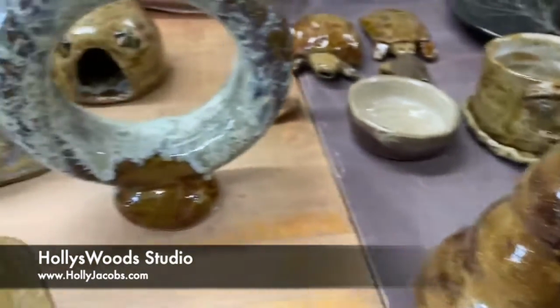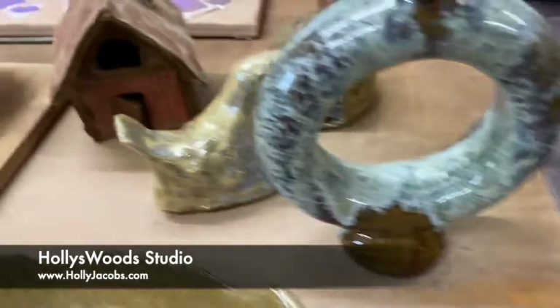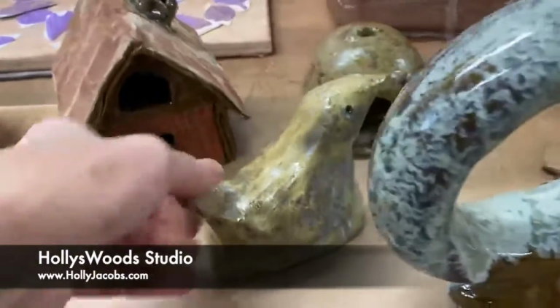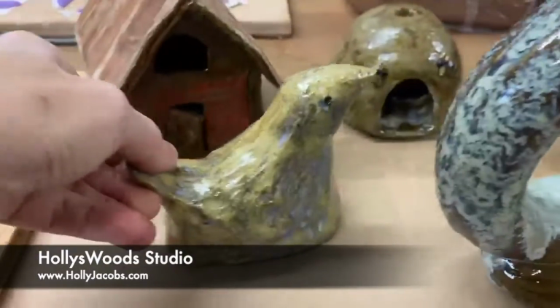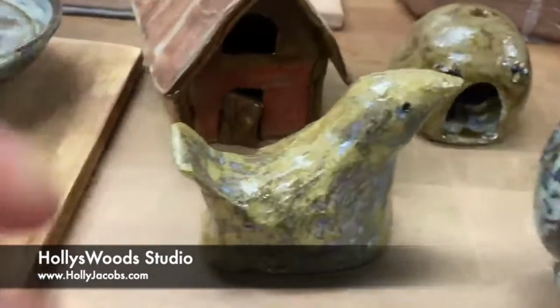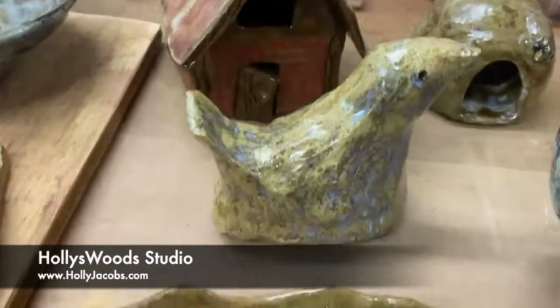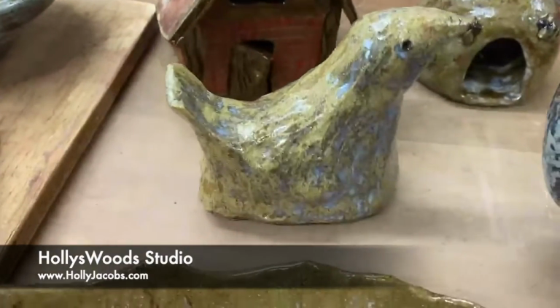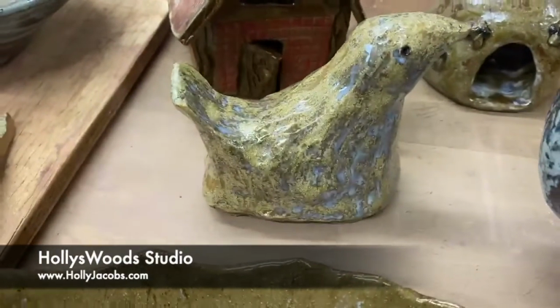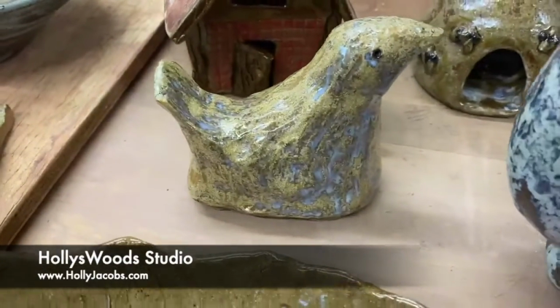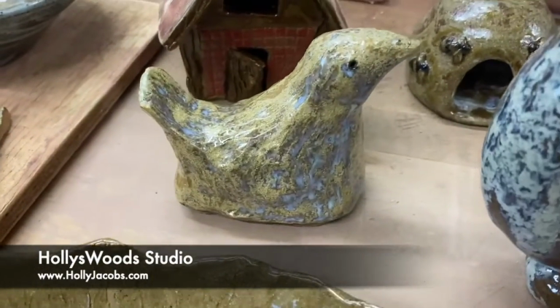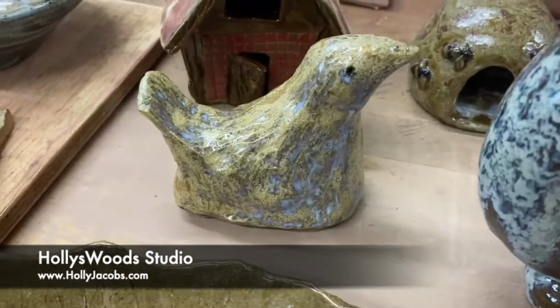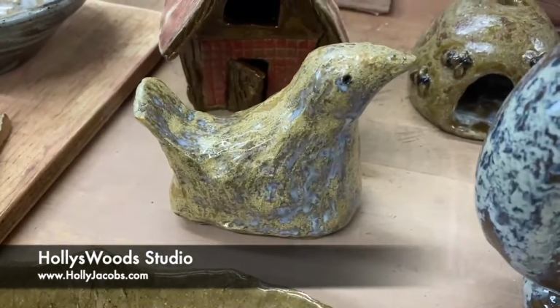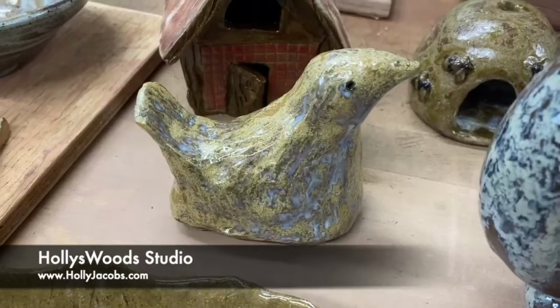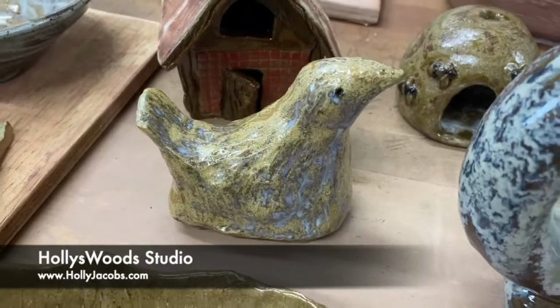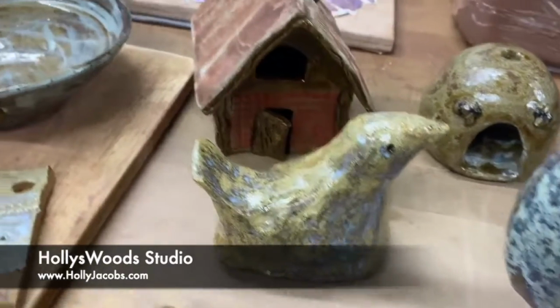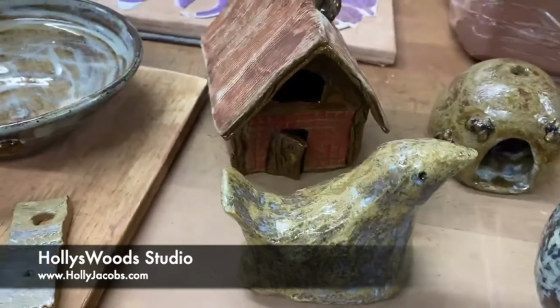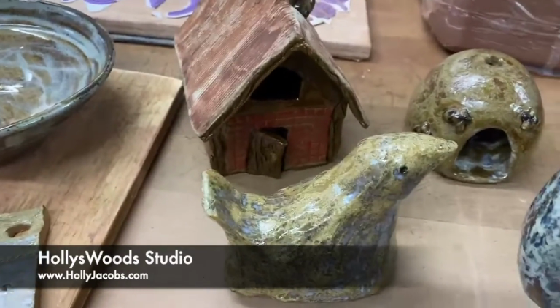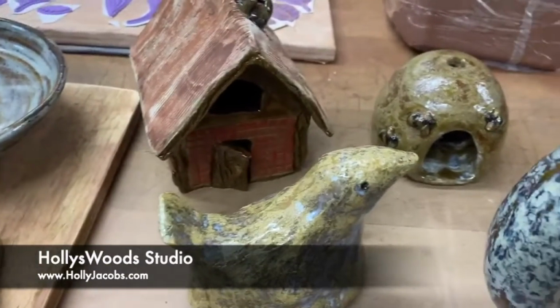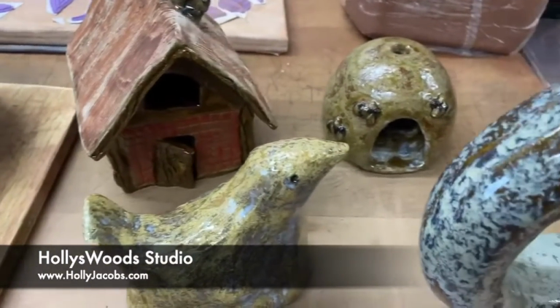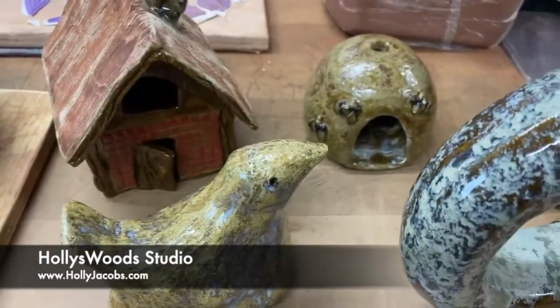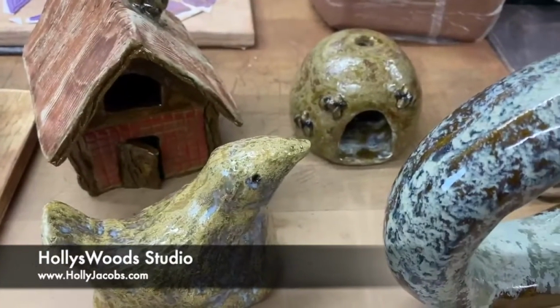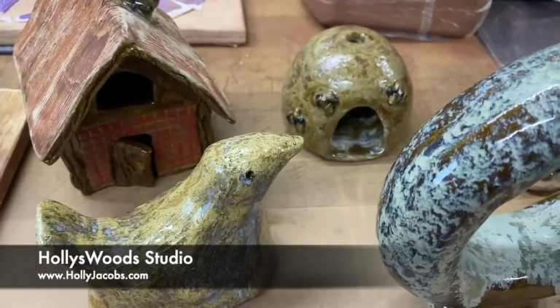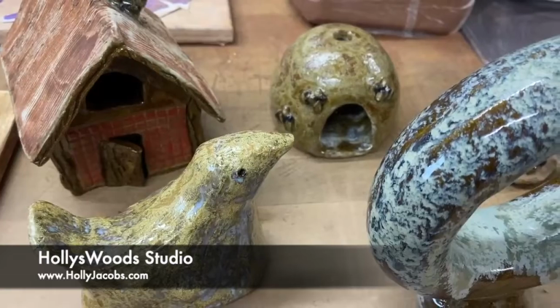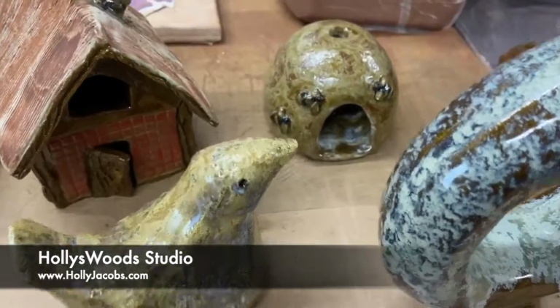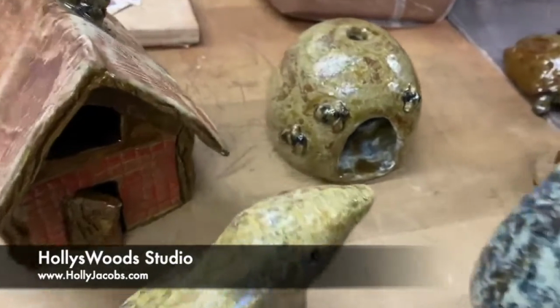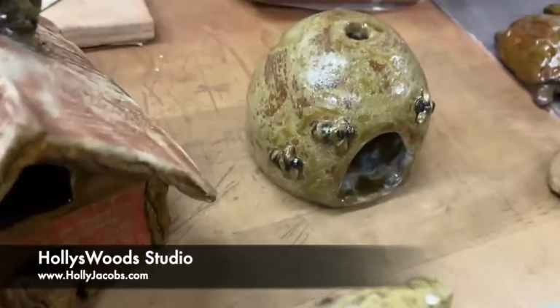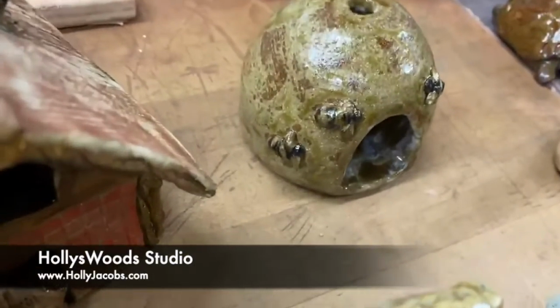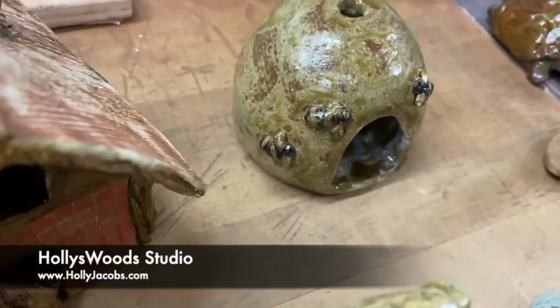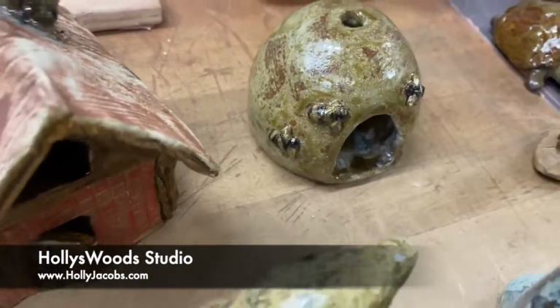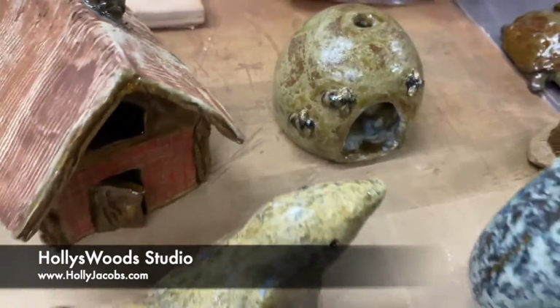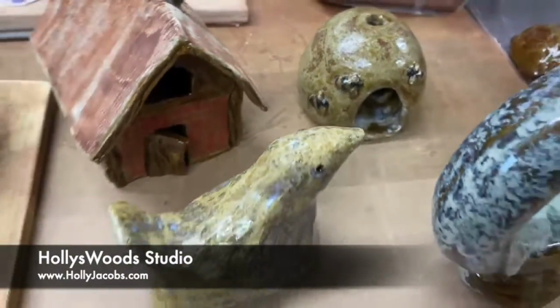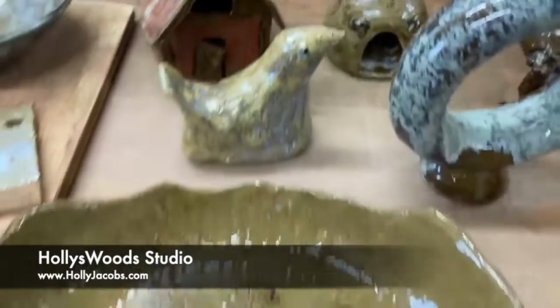And another new glaze that I'm very pleased with. Another gnome home — I was trying to prototype for a birdhouse and I don't know if you can see, but there's little bees on it. It's supposed to look like a beehive.